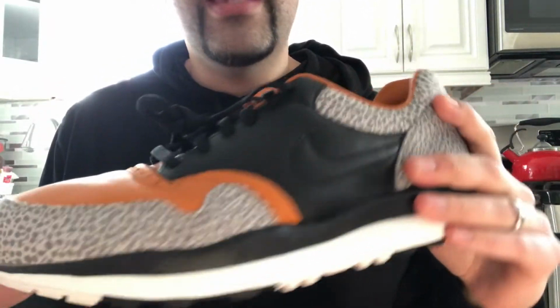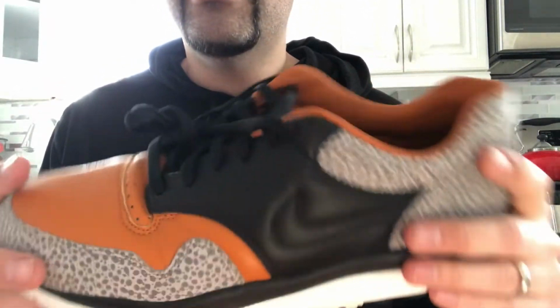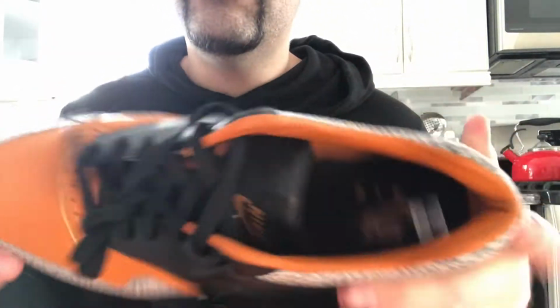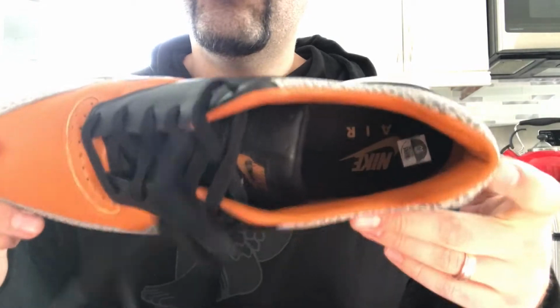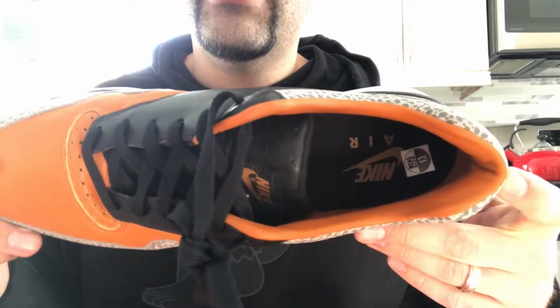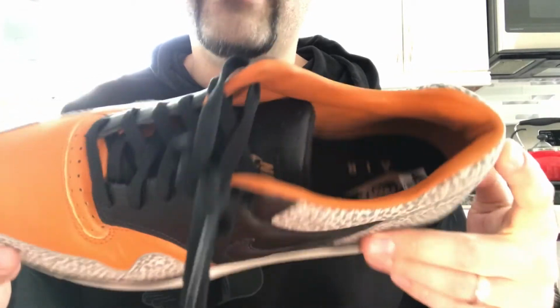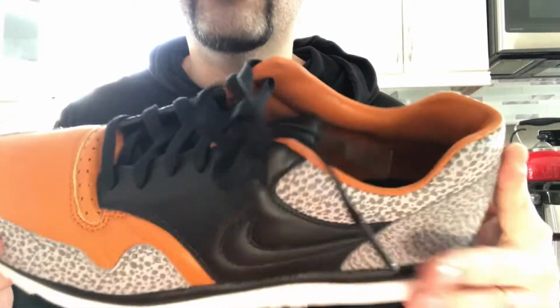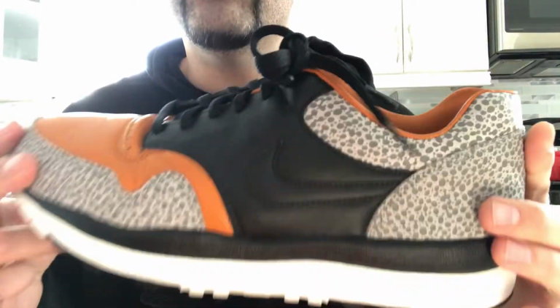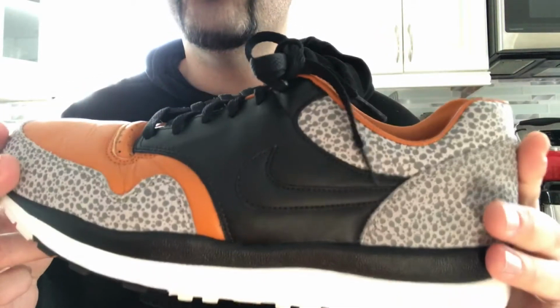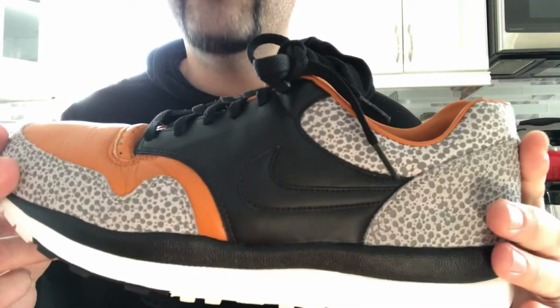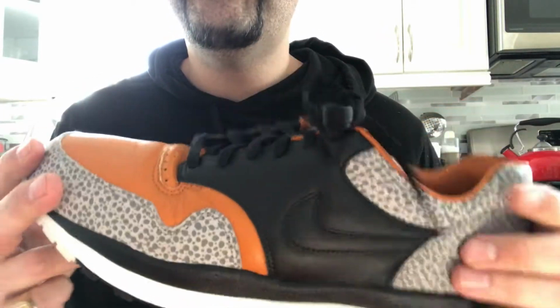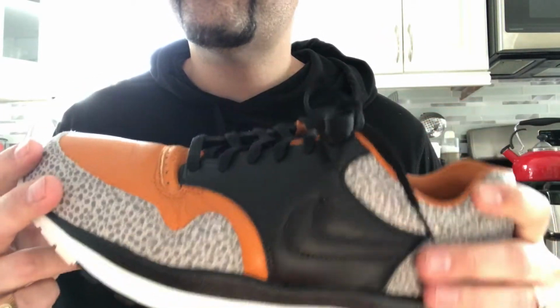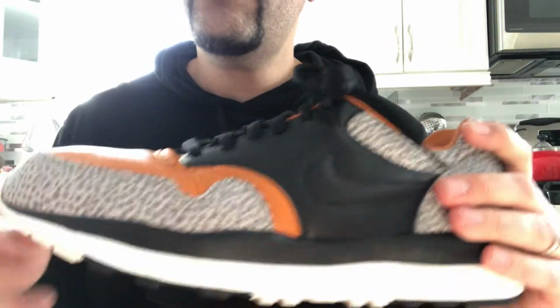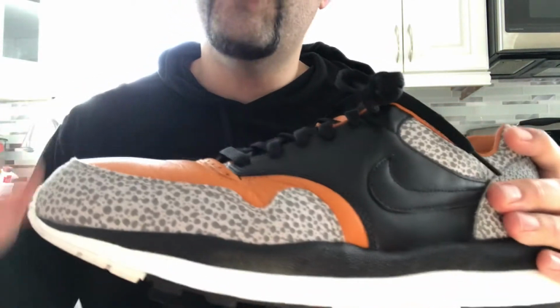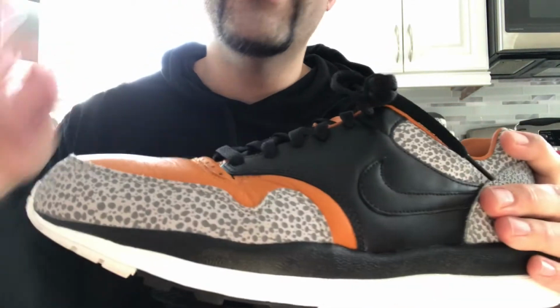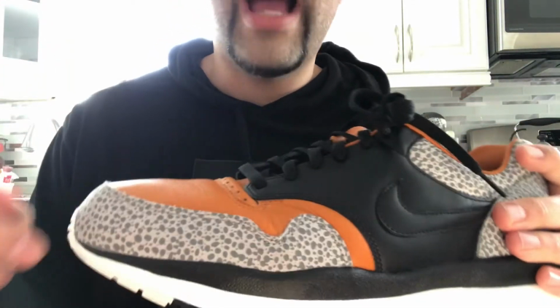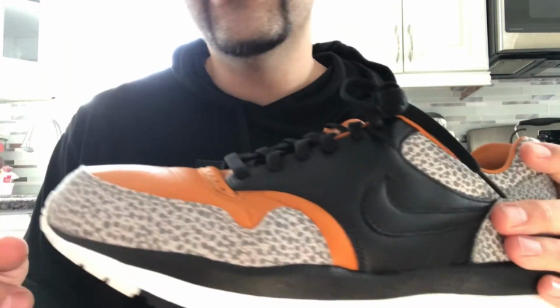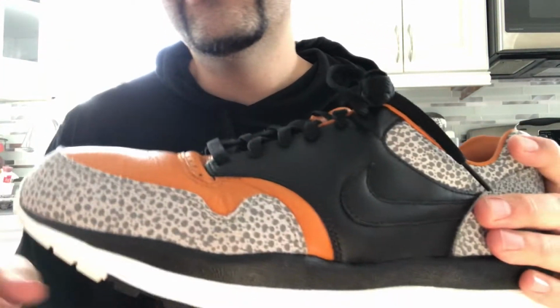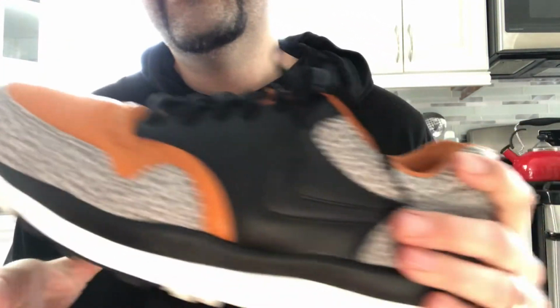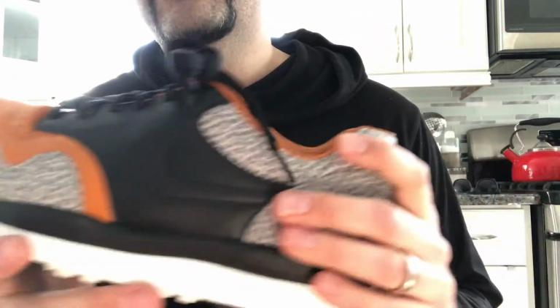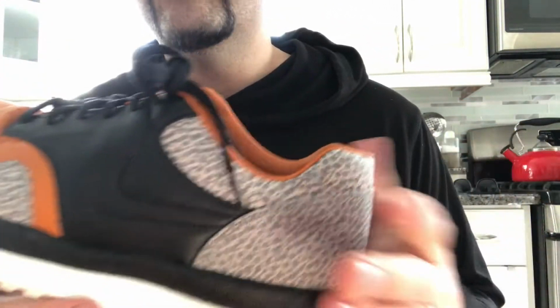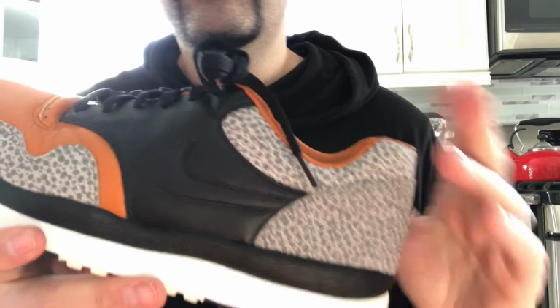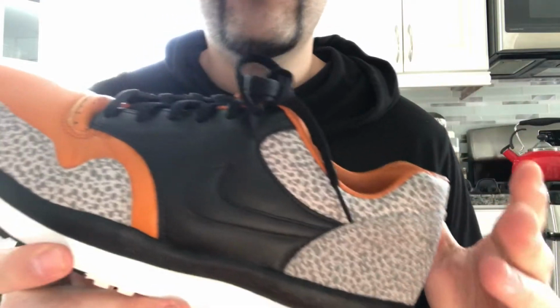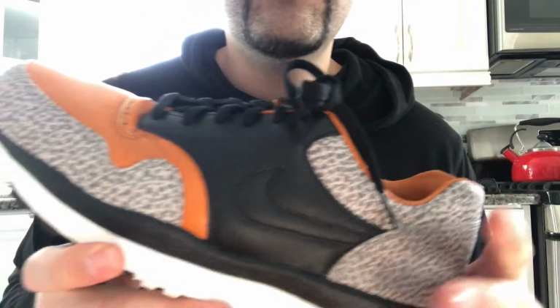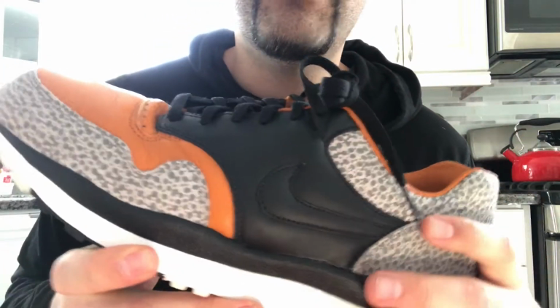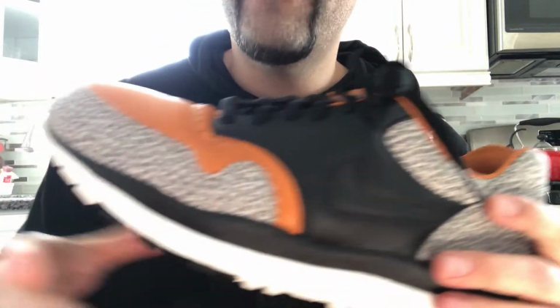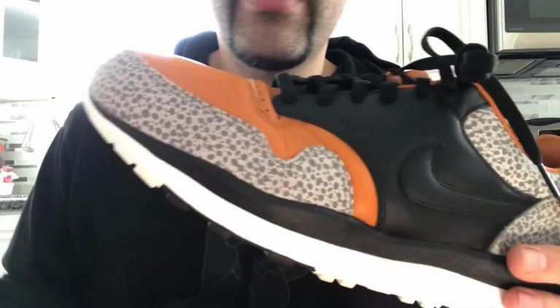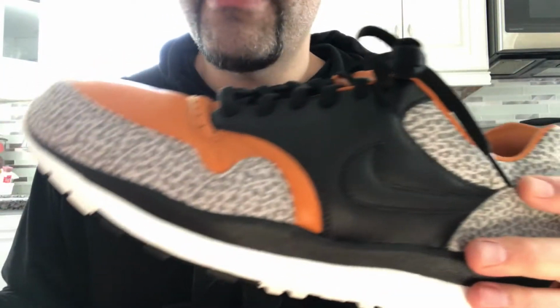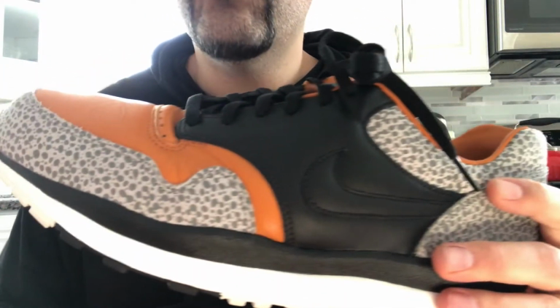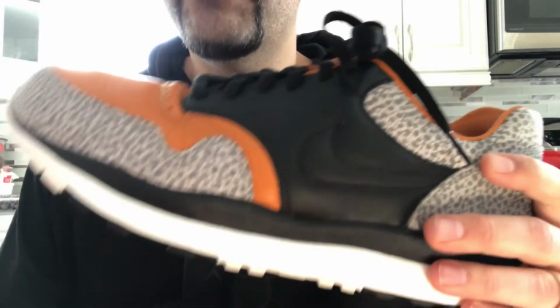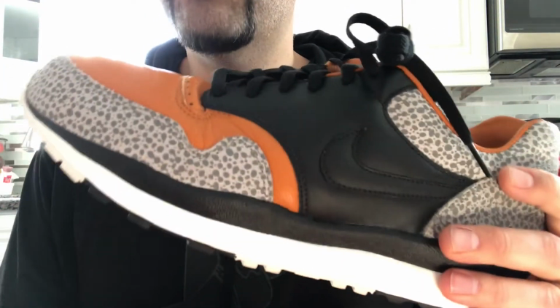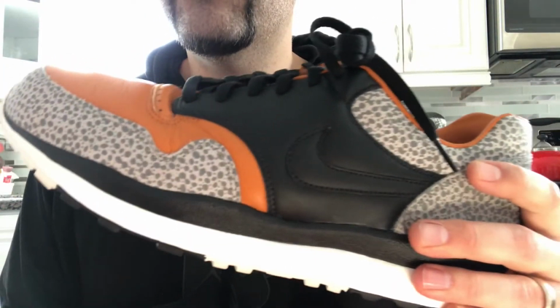Nike killed this one — I think they did a really good job. Number one: sizing. They run a little narrow, but whatever you're wearing in the Air Max 1, pick up the same size in these.